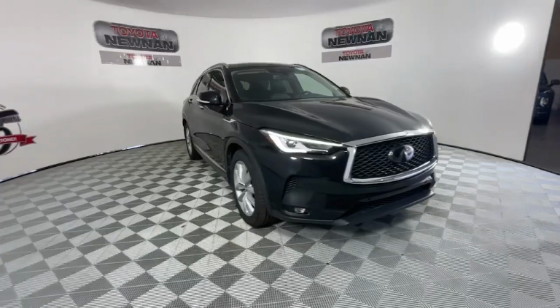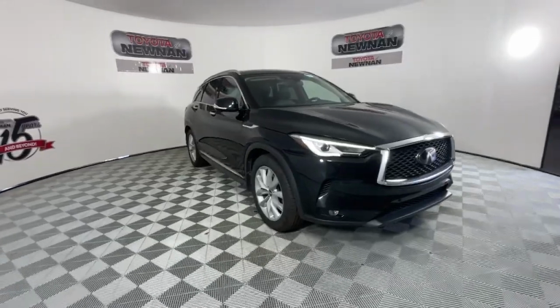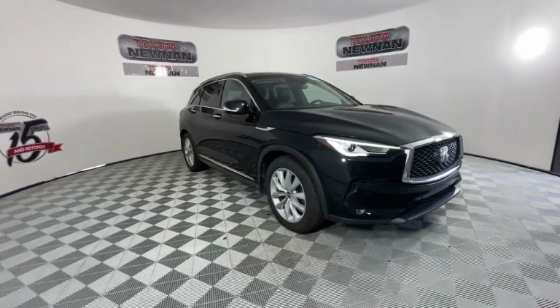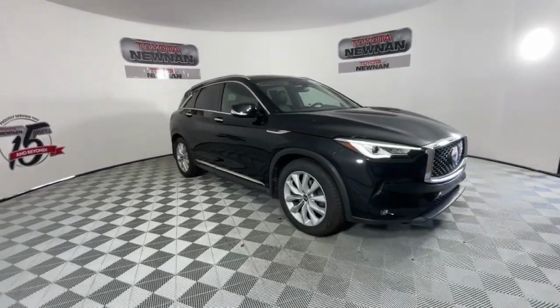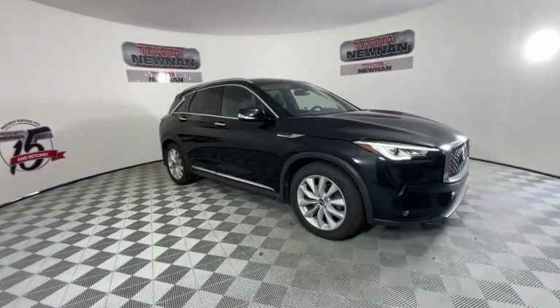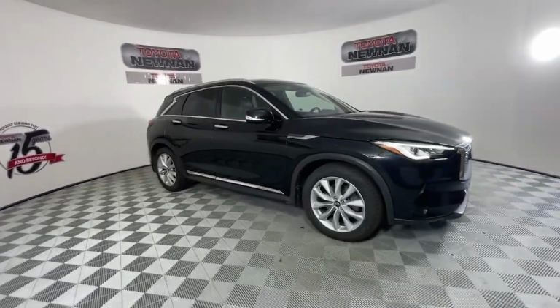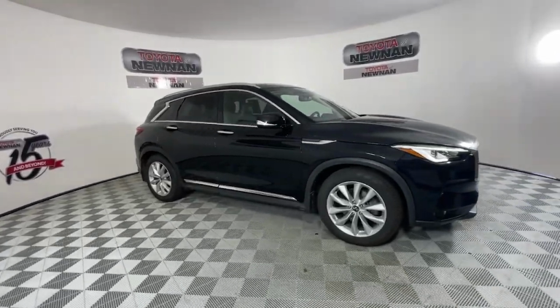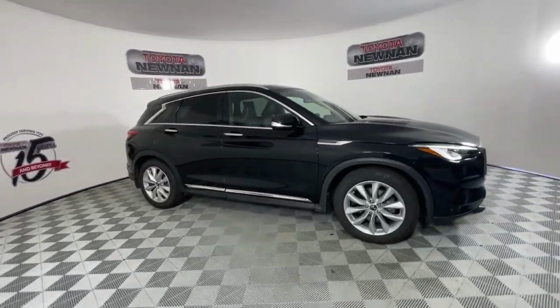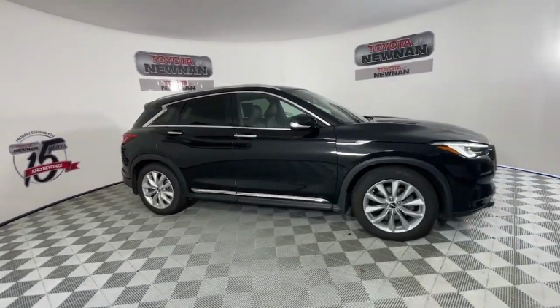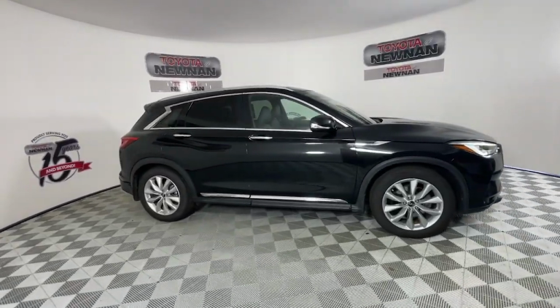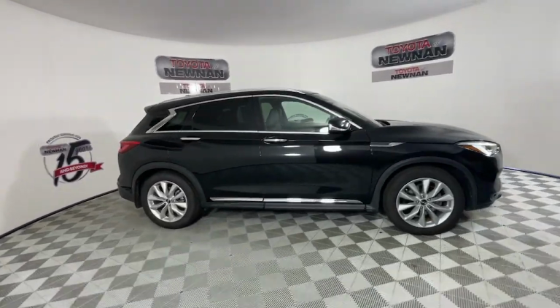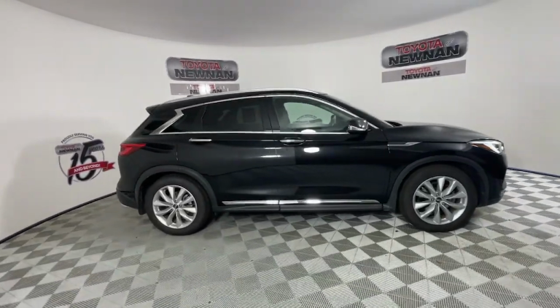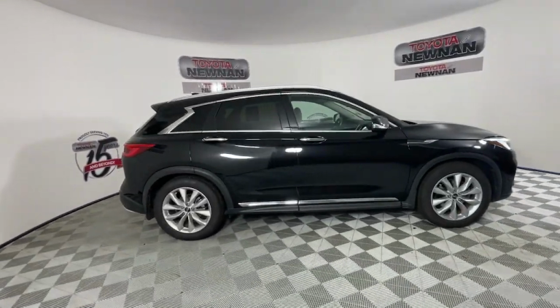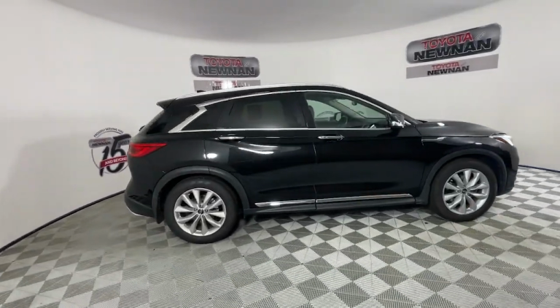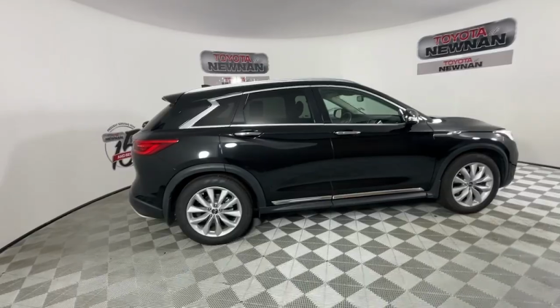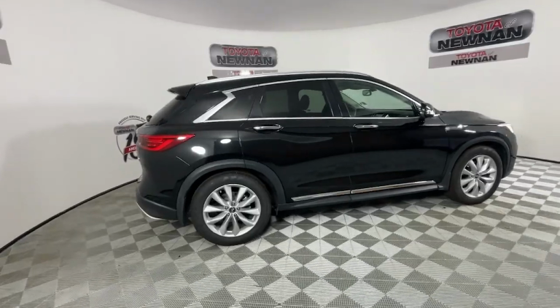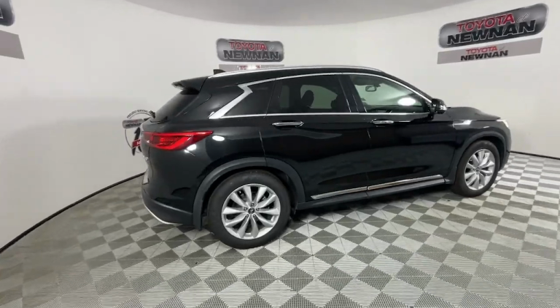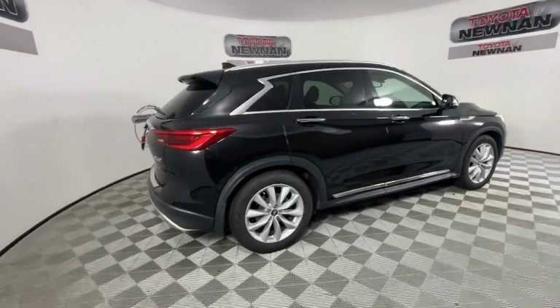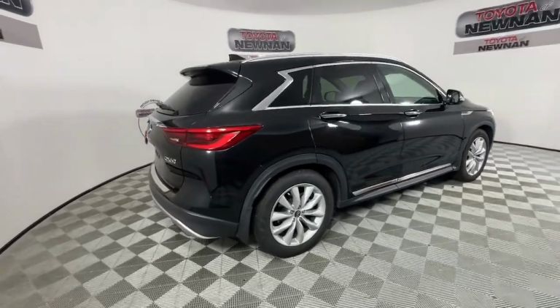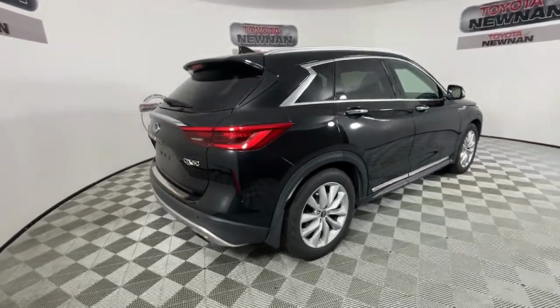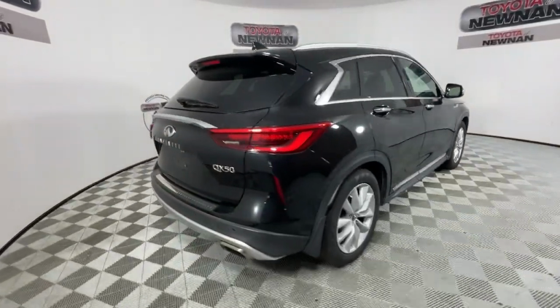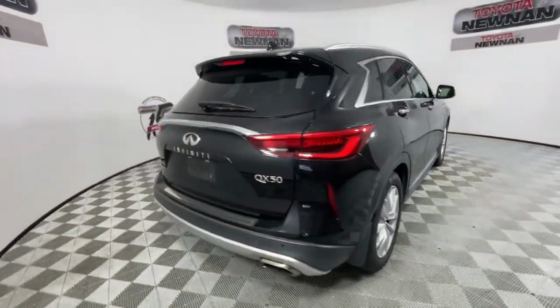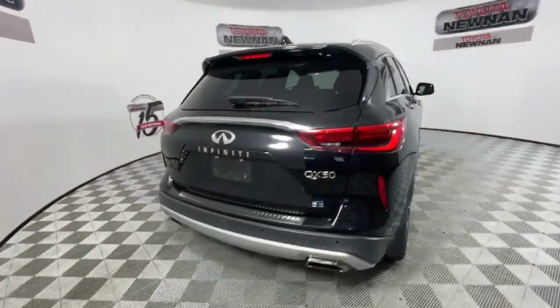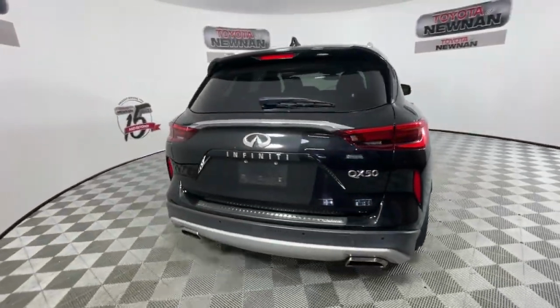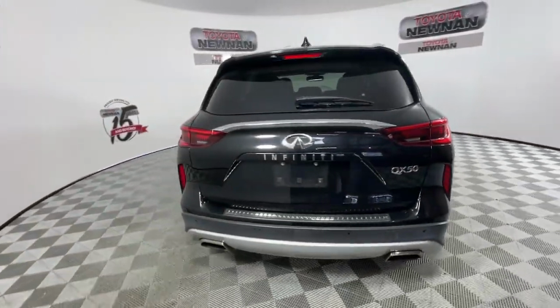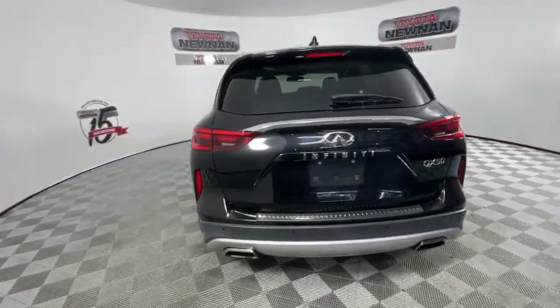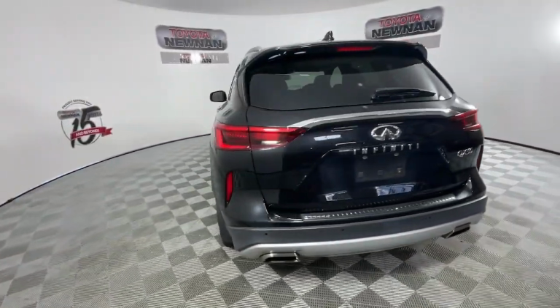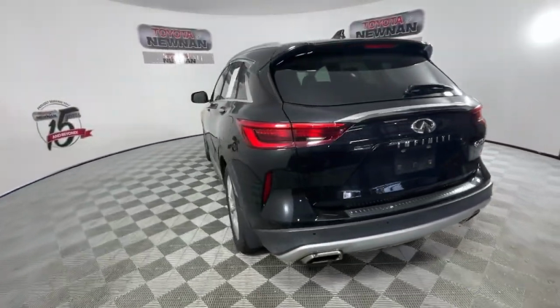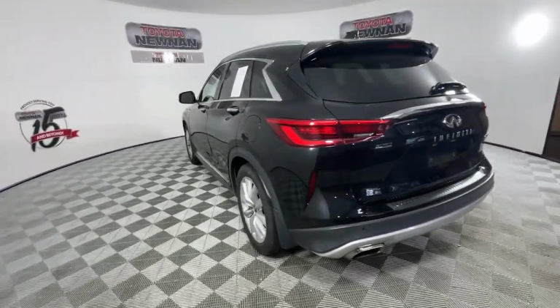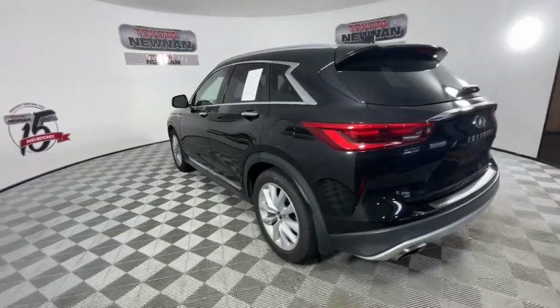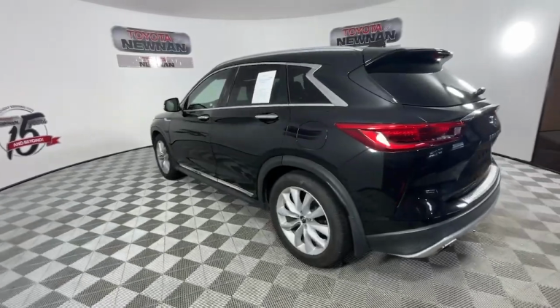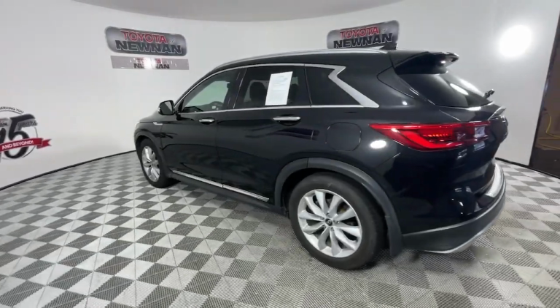This could be the car for you. The 2019 Infiniti QX50. With less than 60,000 miles on the odometer, this vehicle provides excellent value.